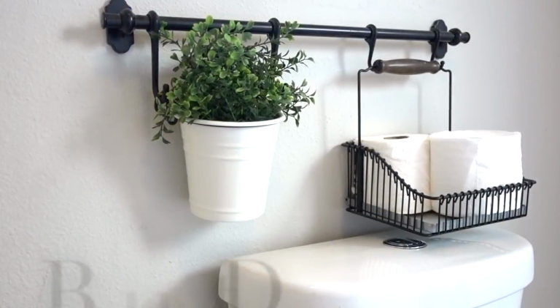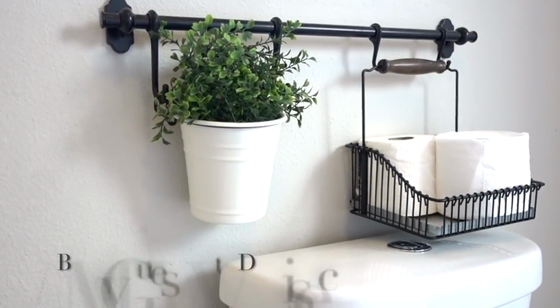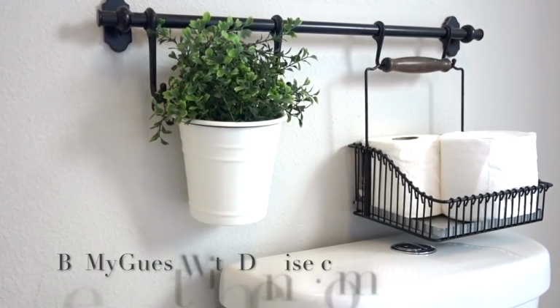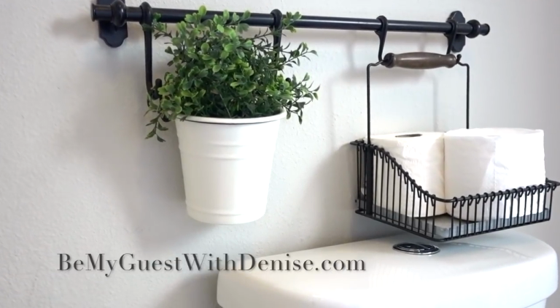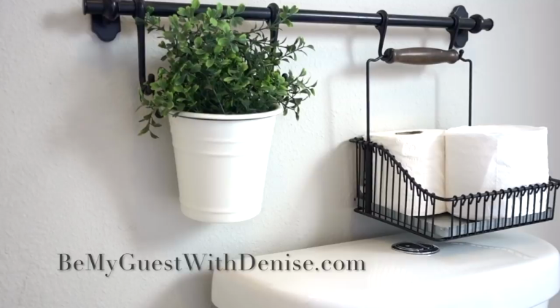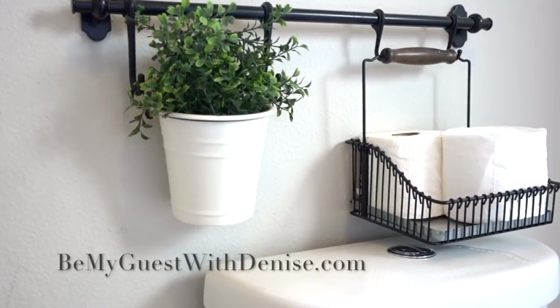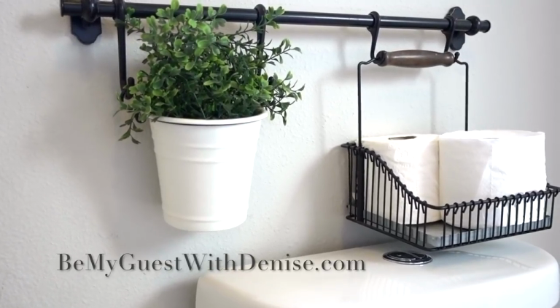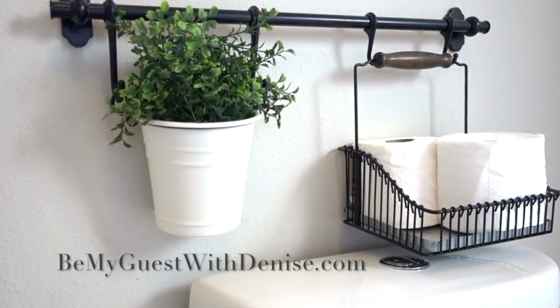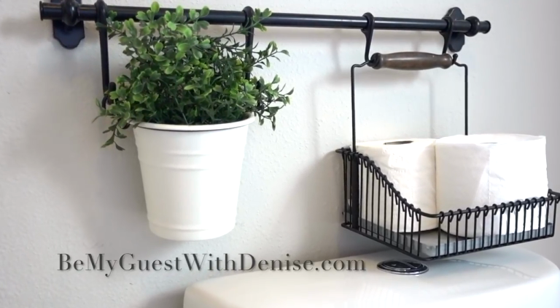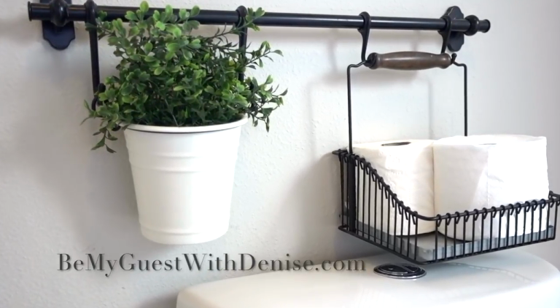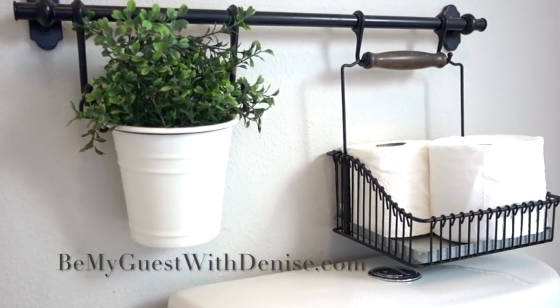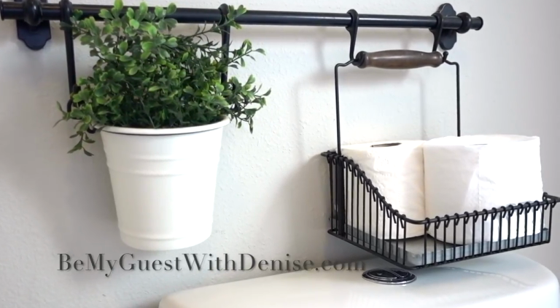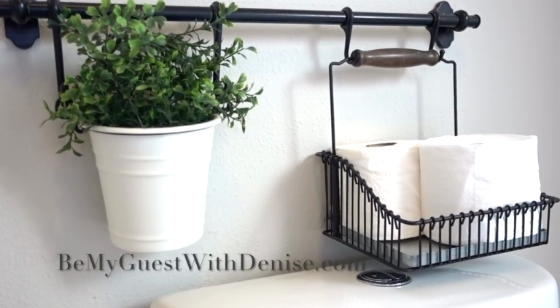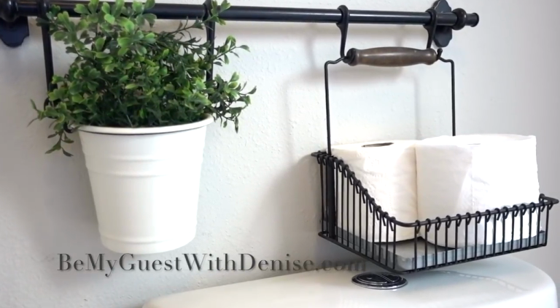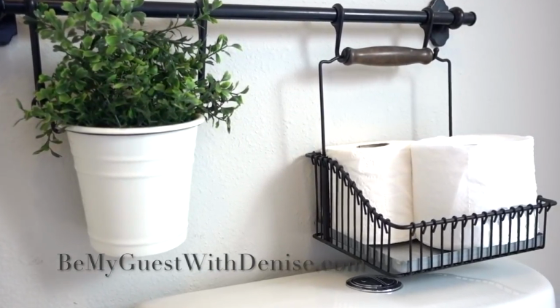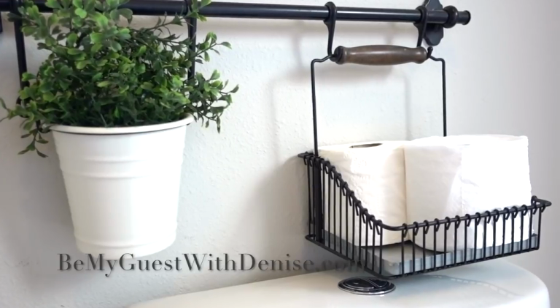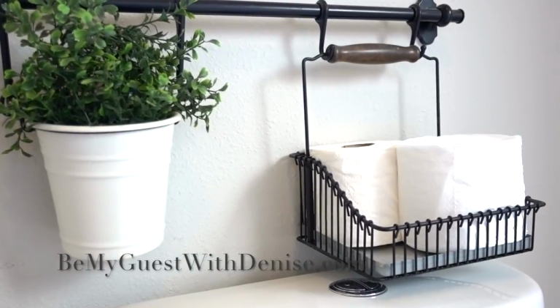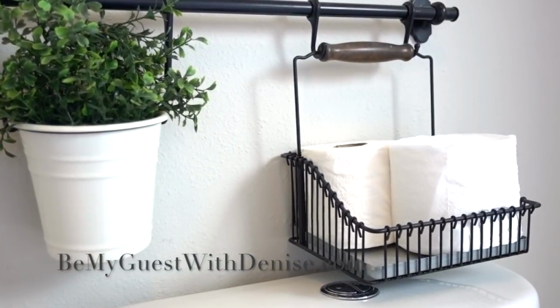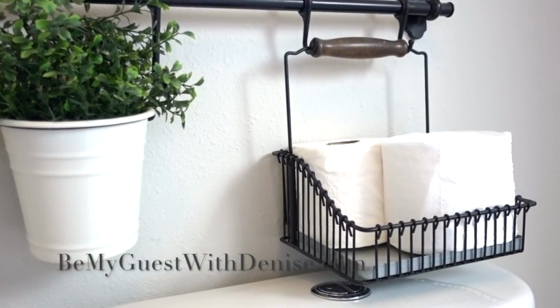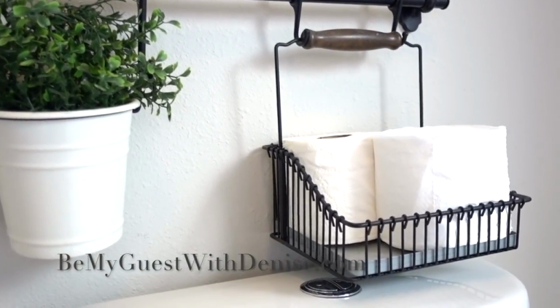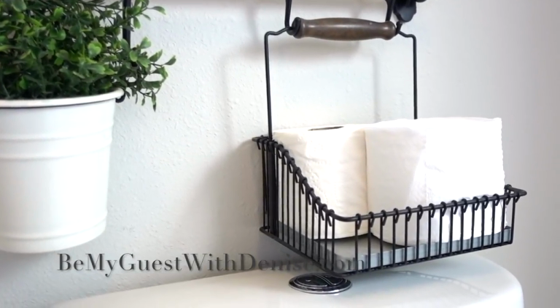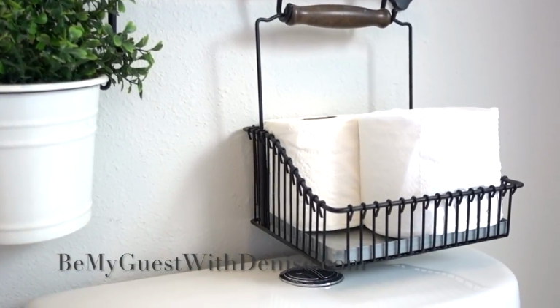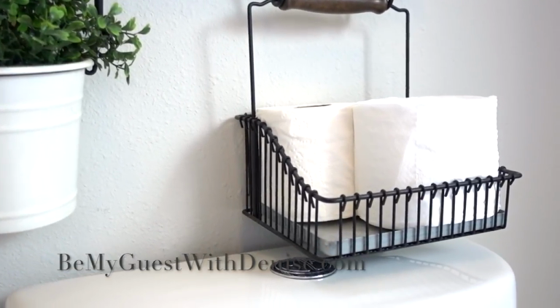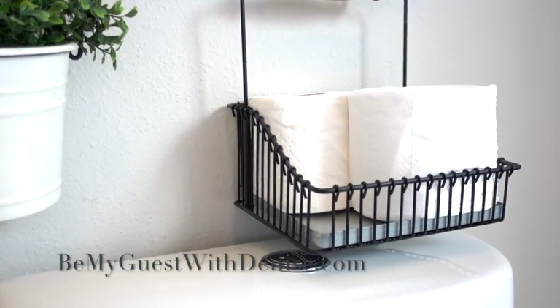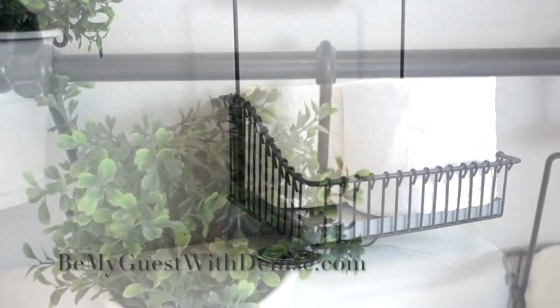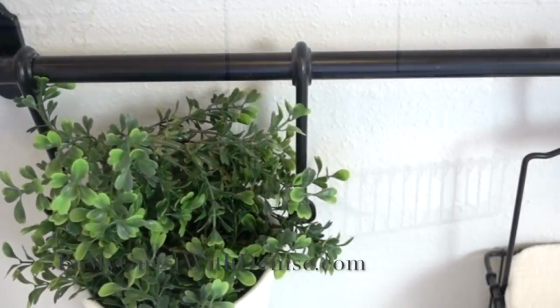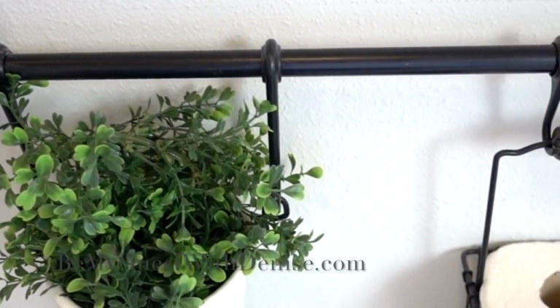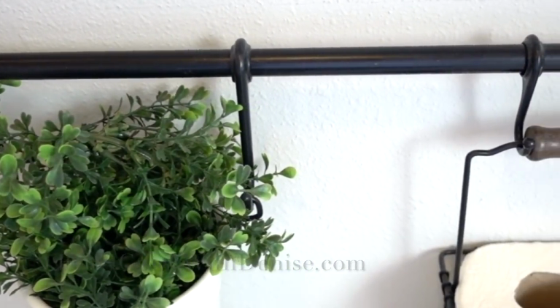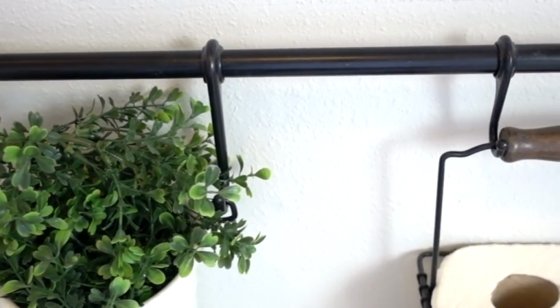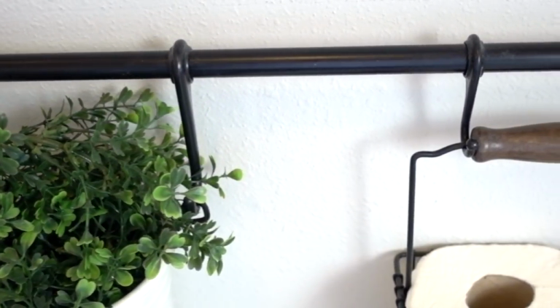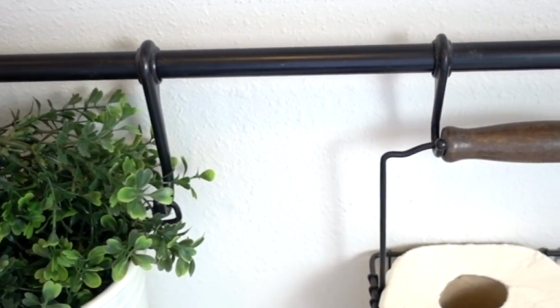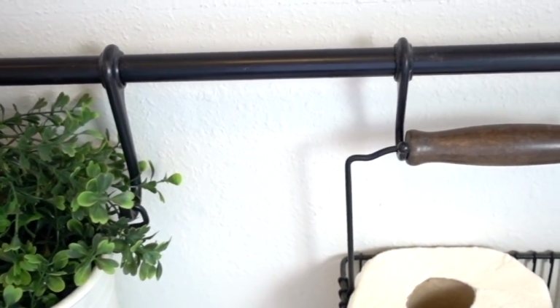This Ikea hack is my number one pin on Pinterest, and I did this hack almost five years ago — that's how long I've been shopping at Ikea and it's definitely my favorite. This system is meant for your kitchen but you can use it in so many other ways. For now it will still be here housing my toilet paper.